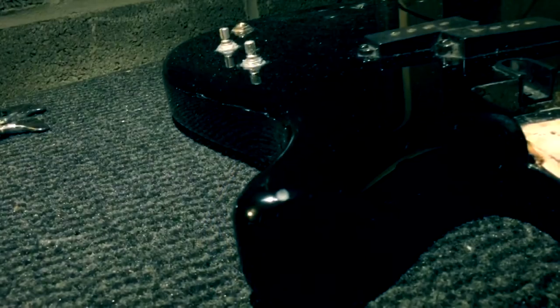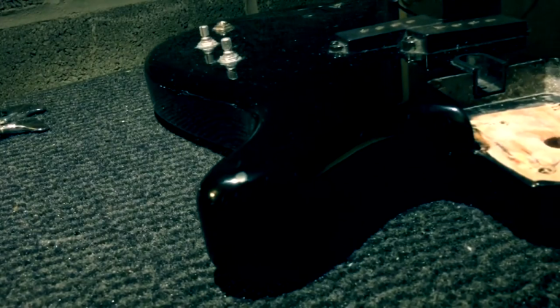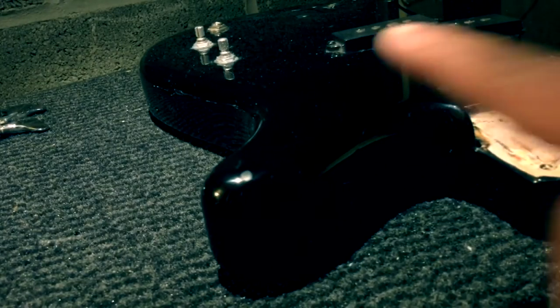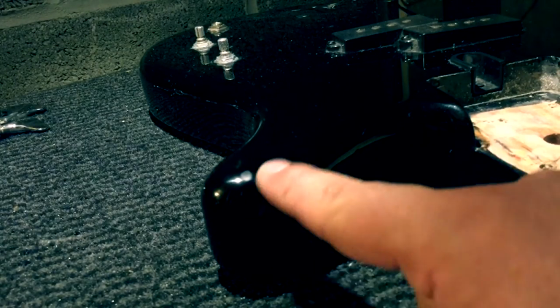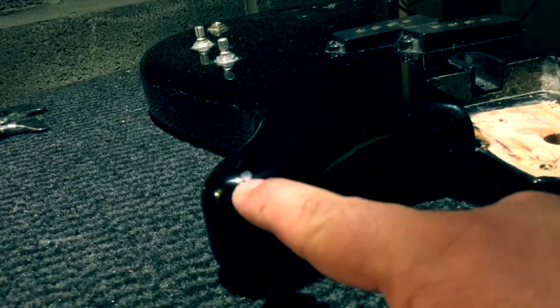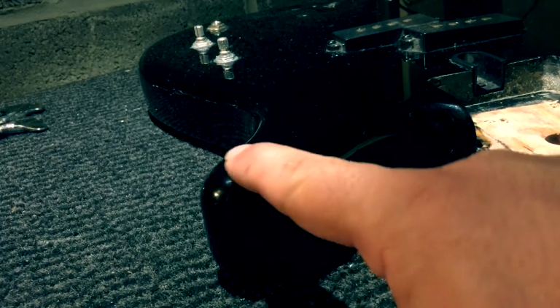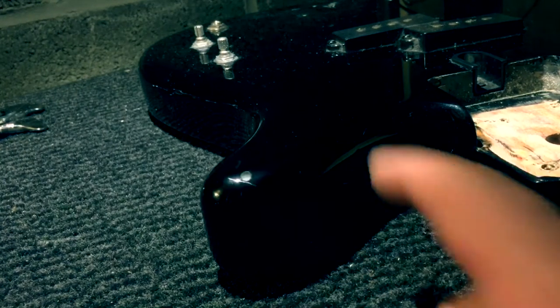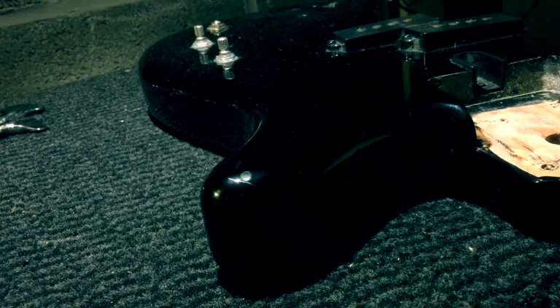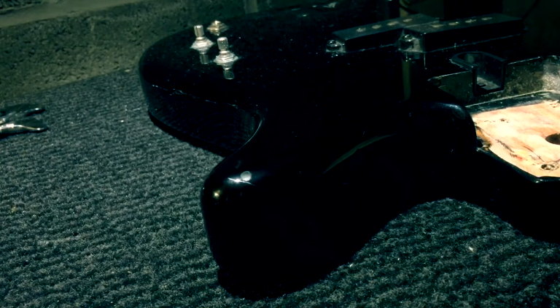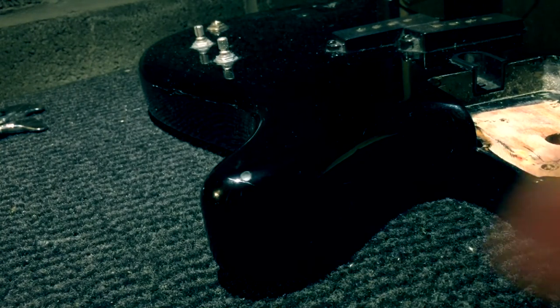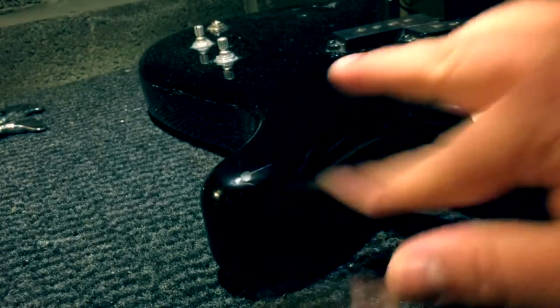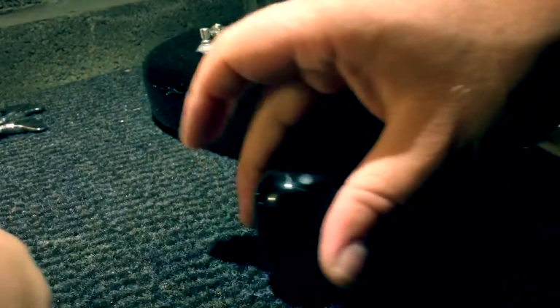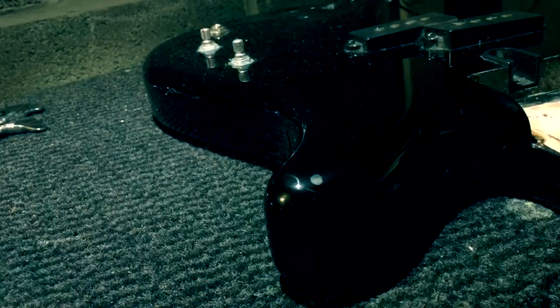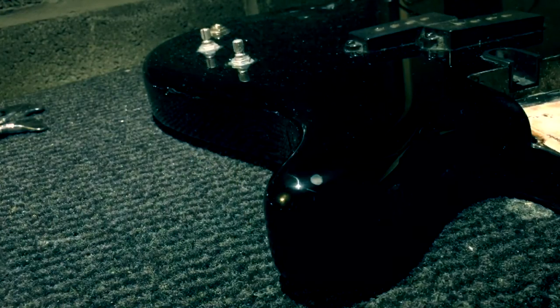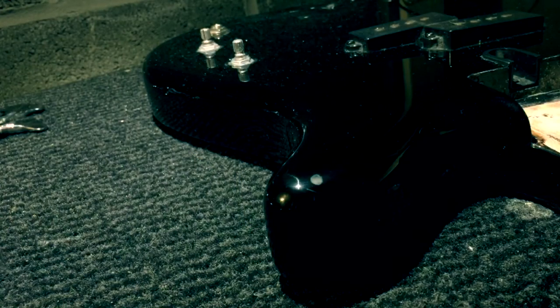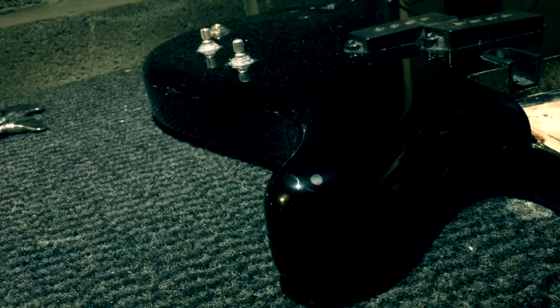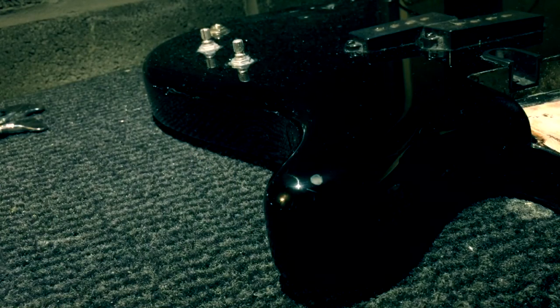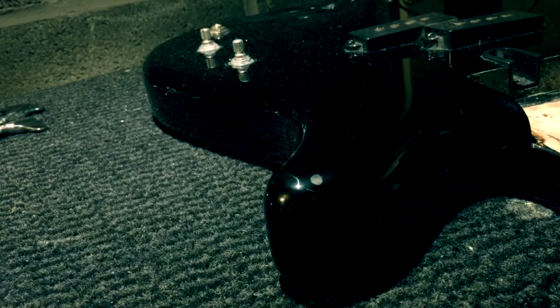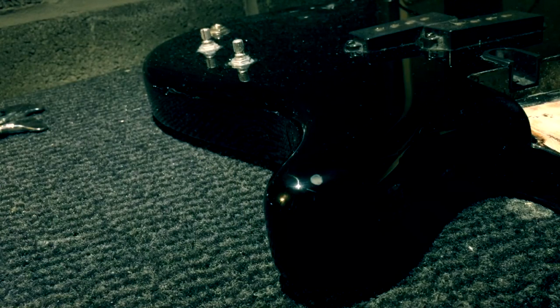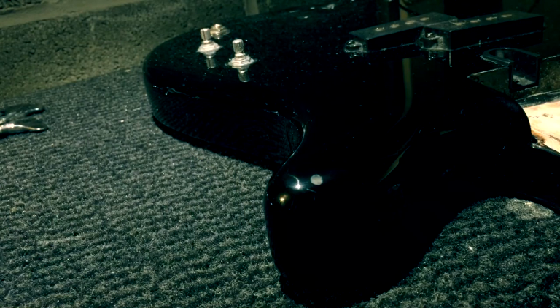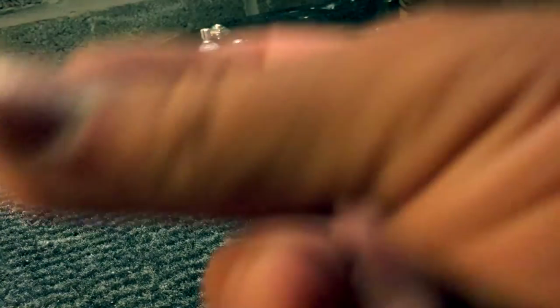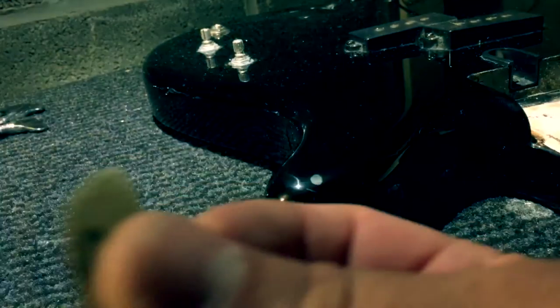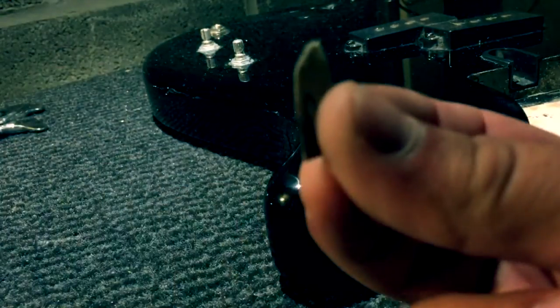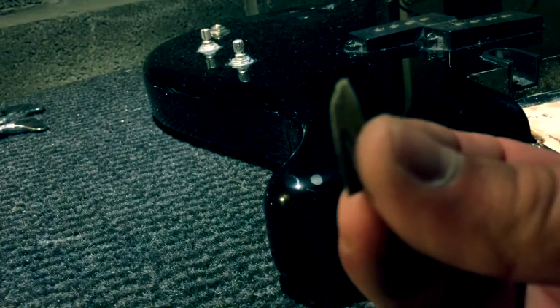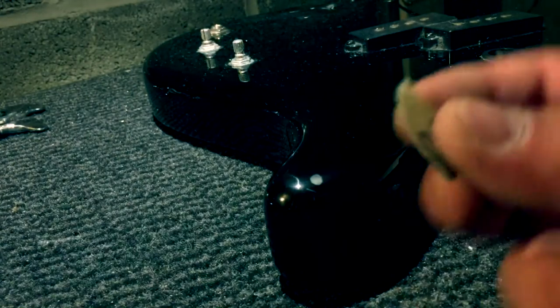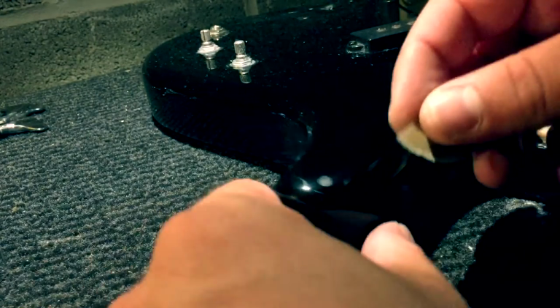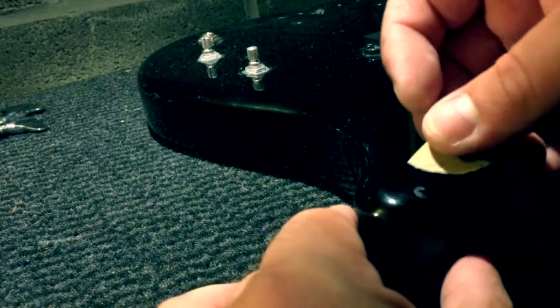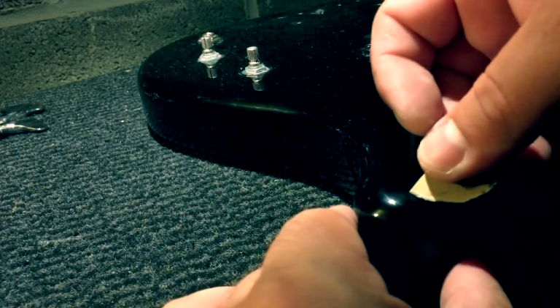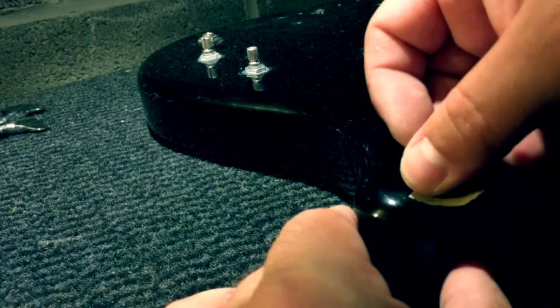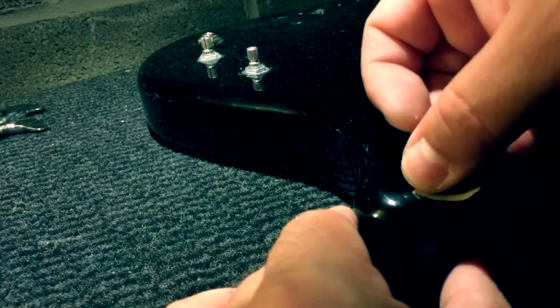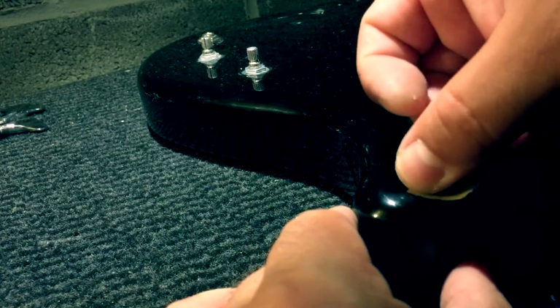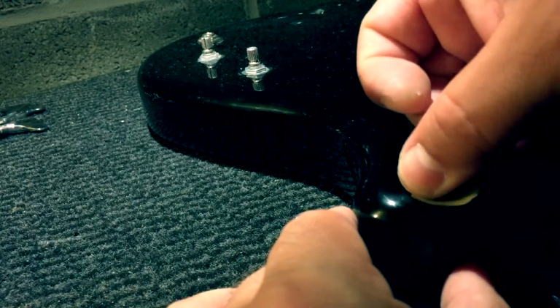I don't know if you can see here, there's a dent there. The way that I deal with dents is a bit of sandpaper — this one is a 600.